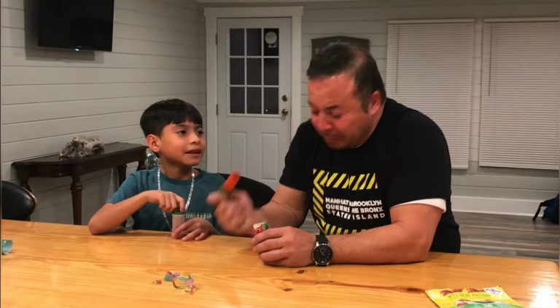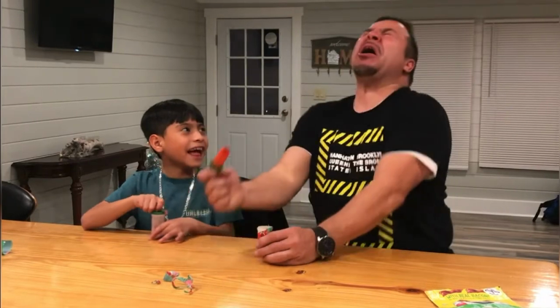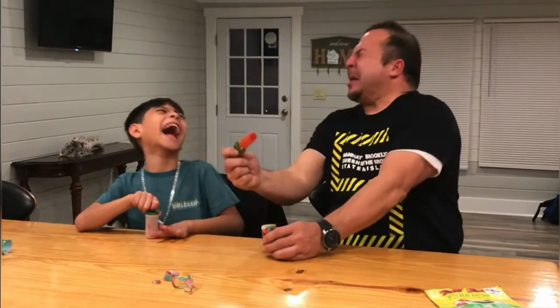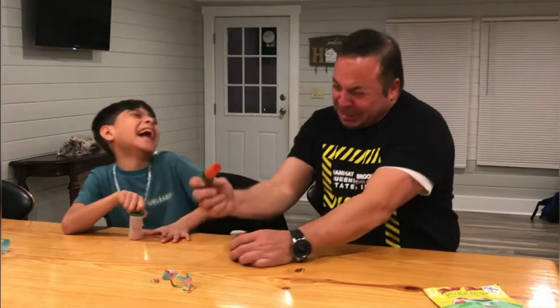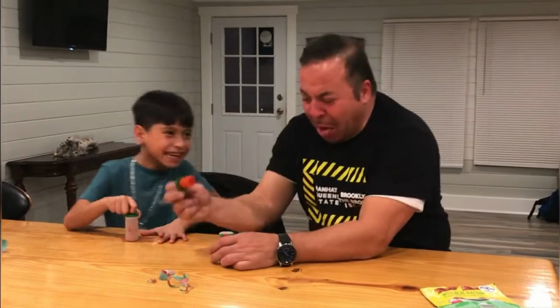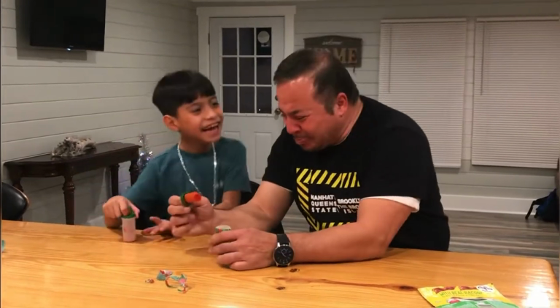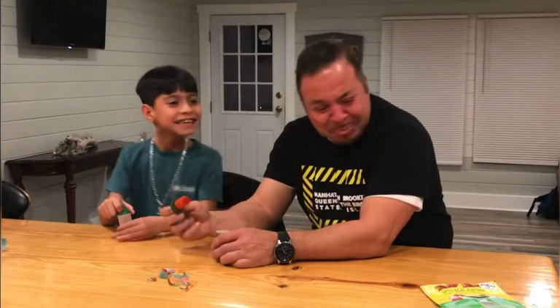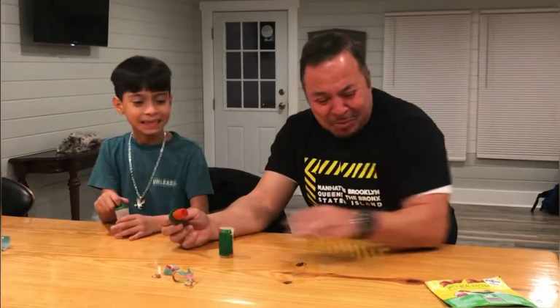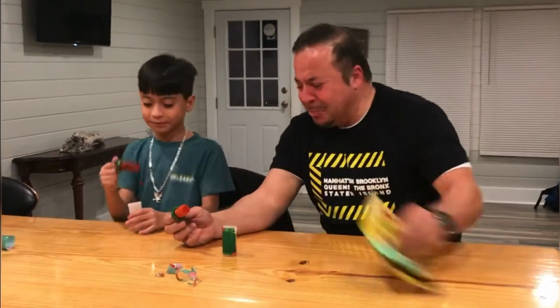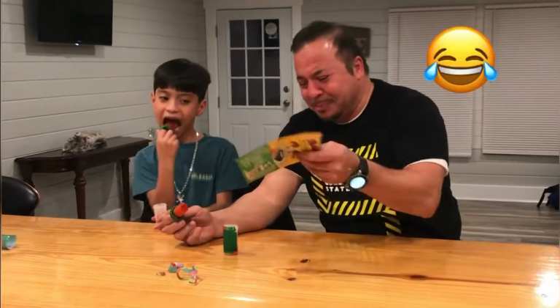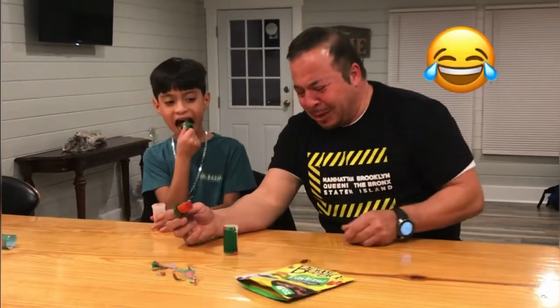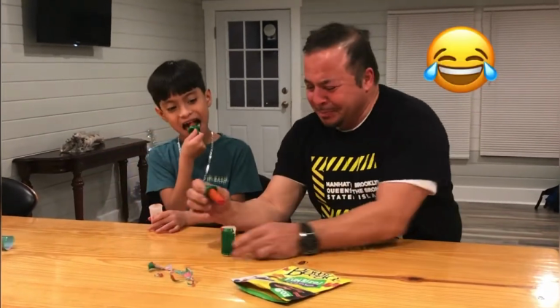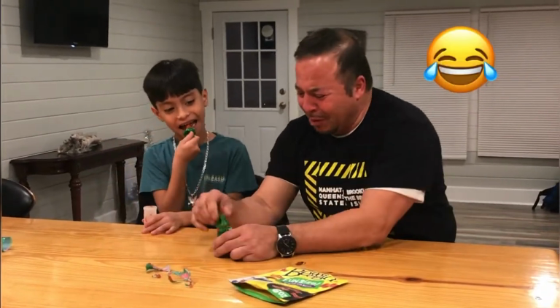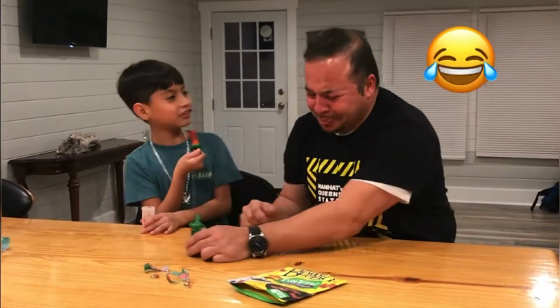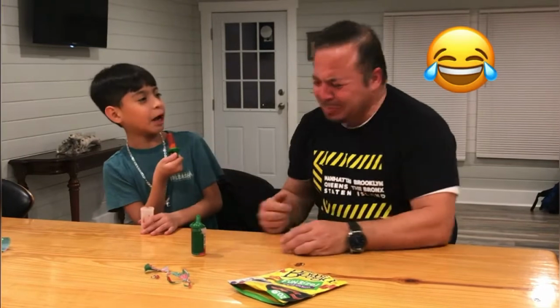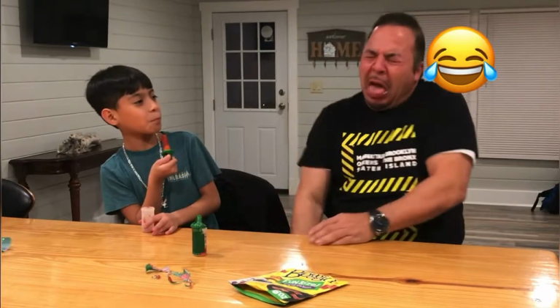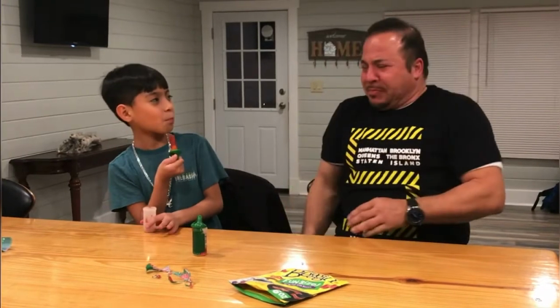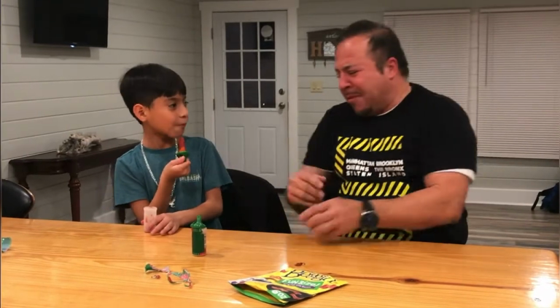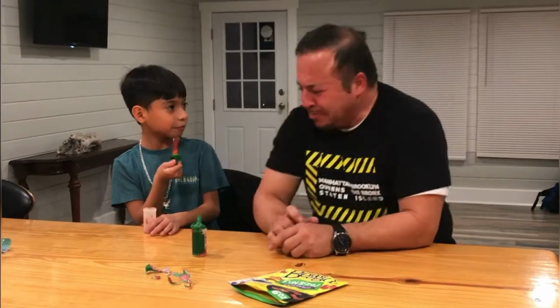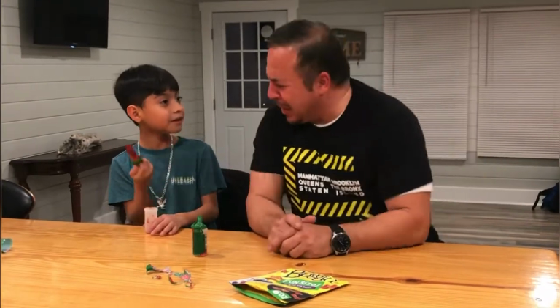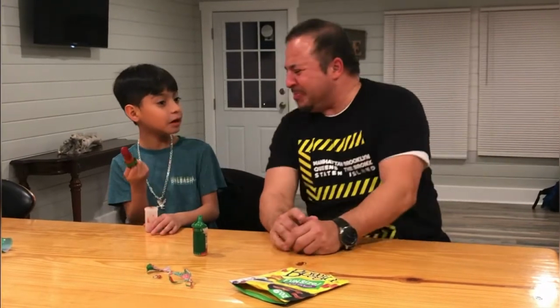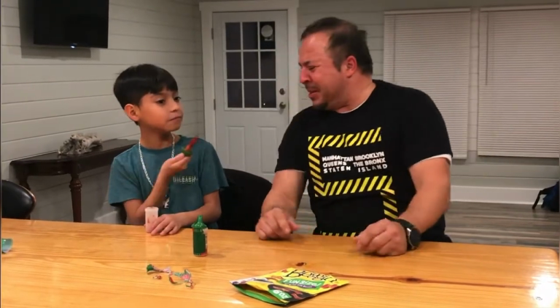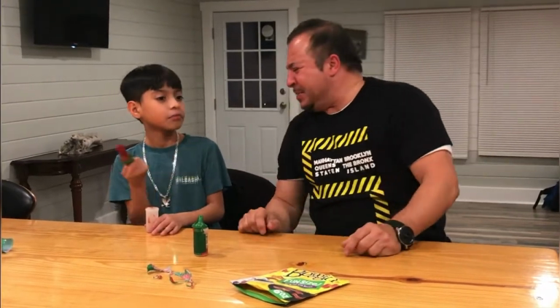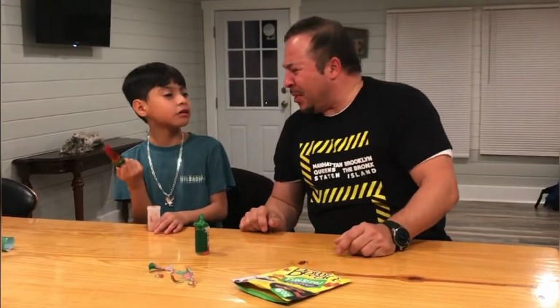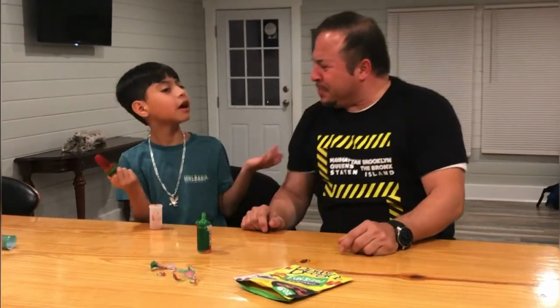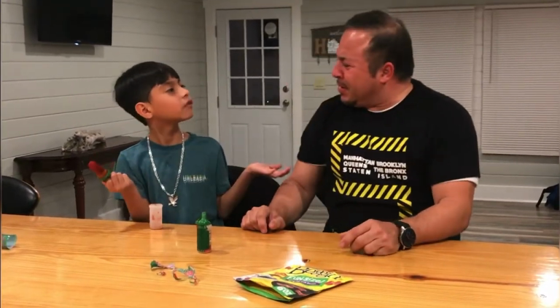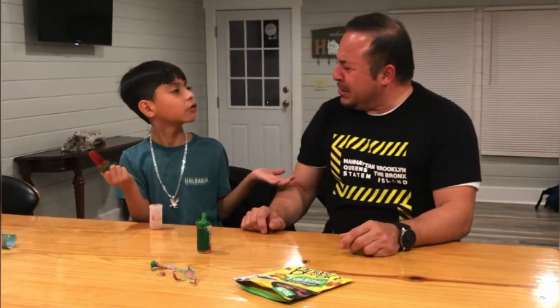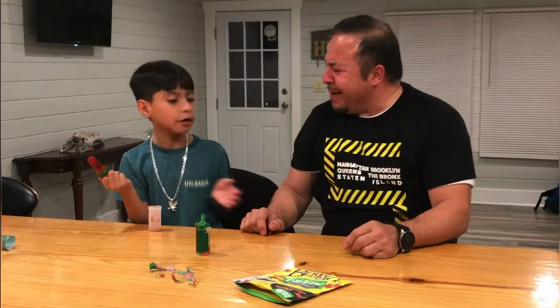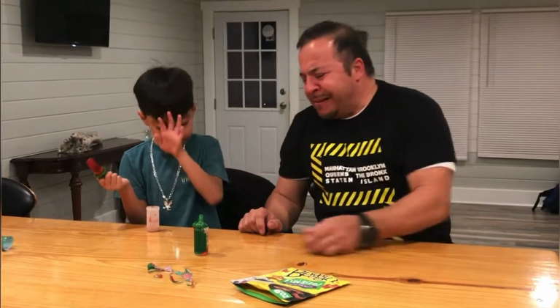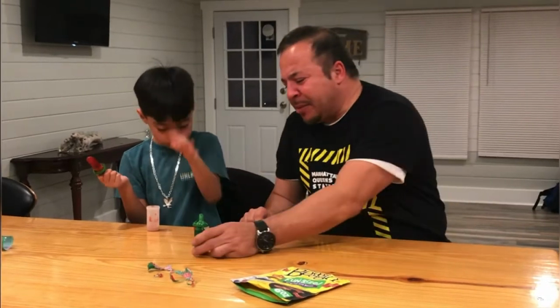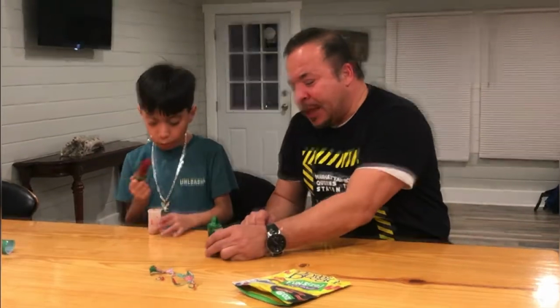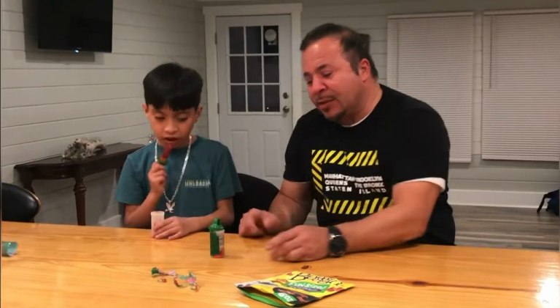Ugh. This tastes better. Yes. I don't like it. Look at me, I'm perfectly doing it. I can't handle that.